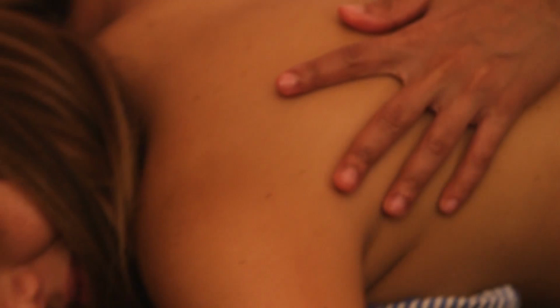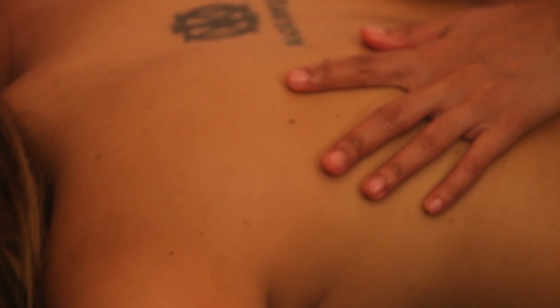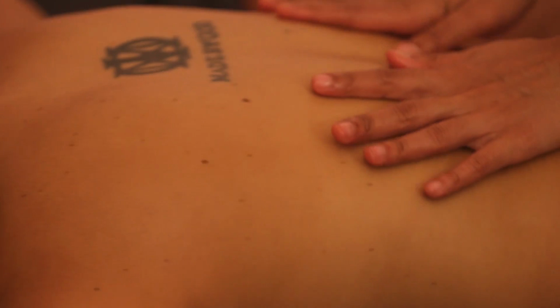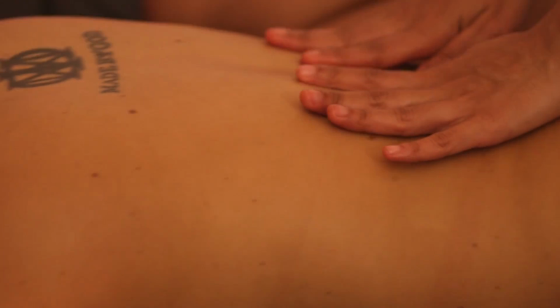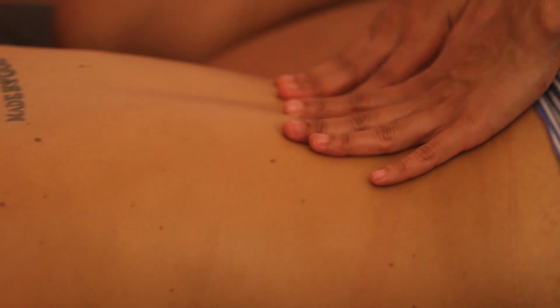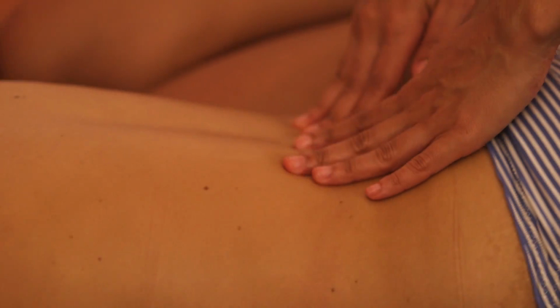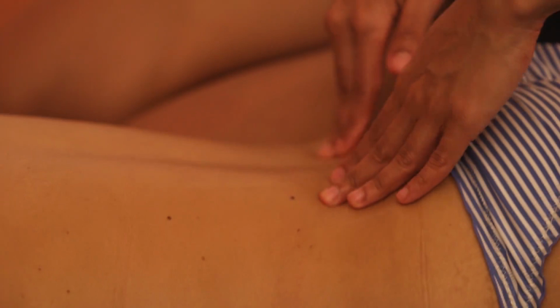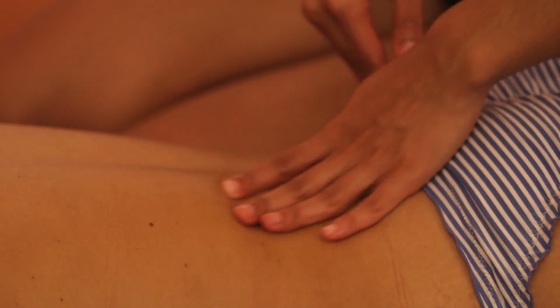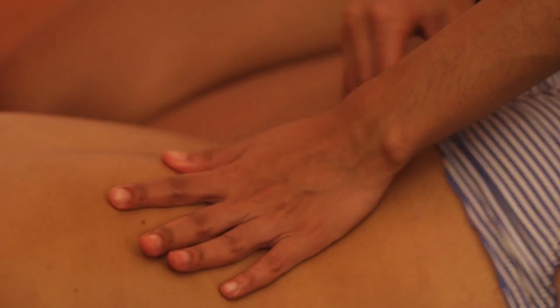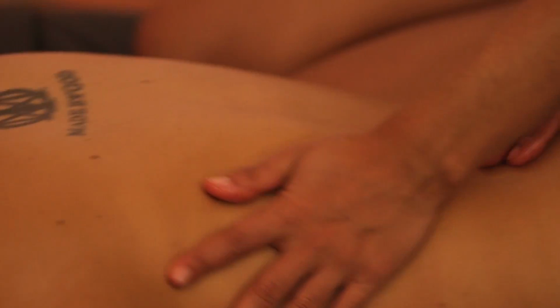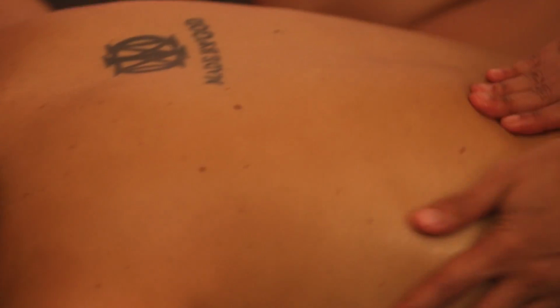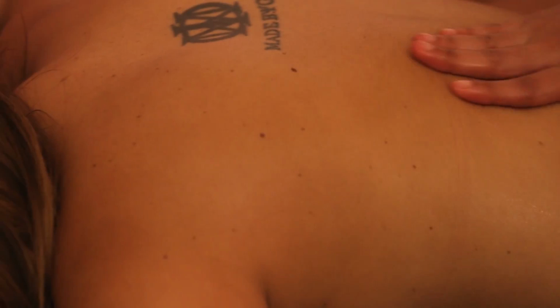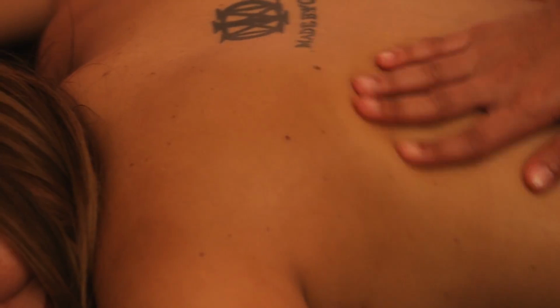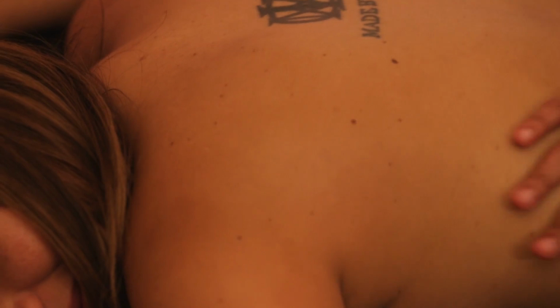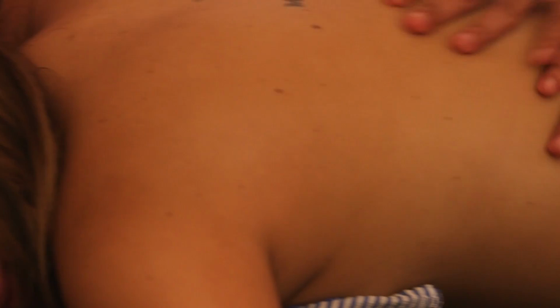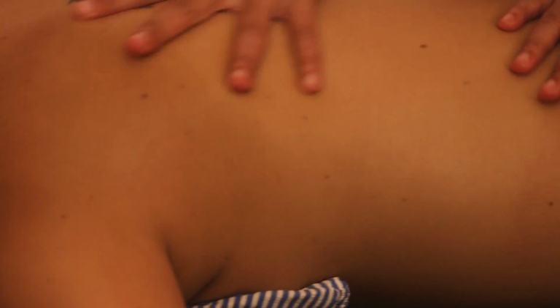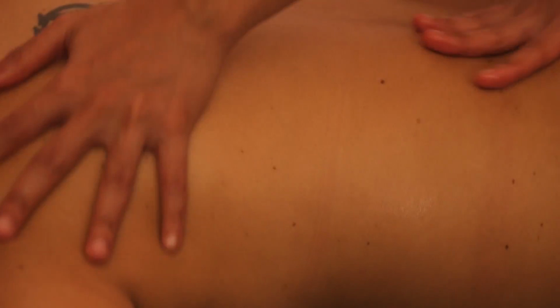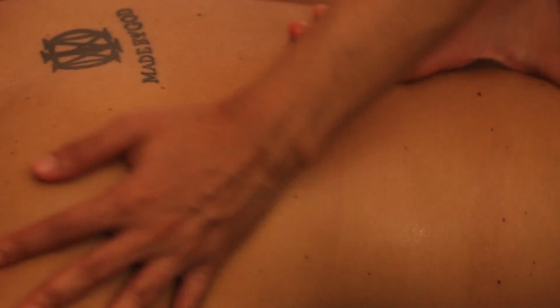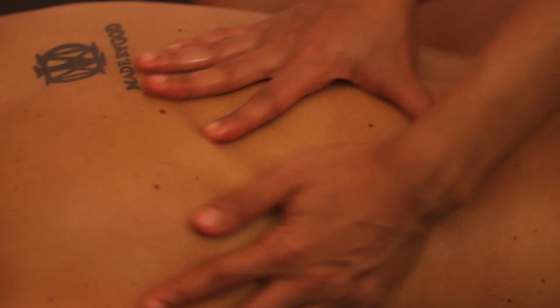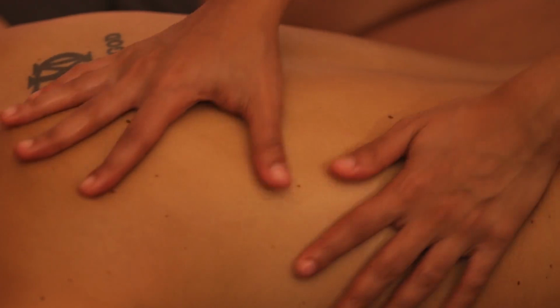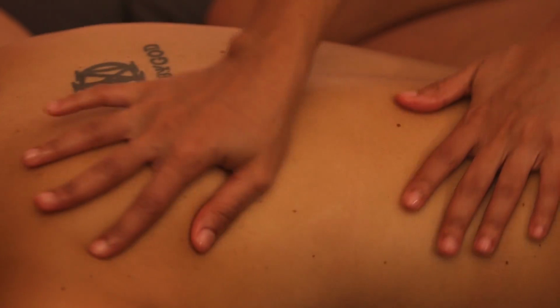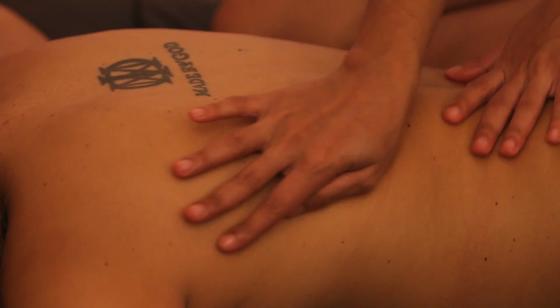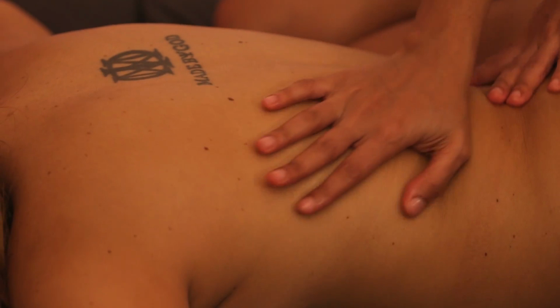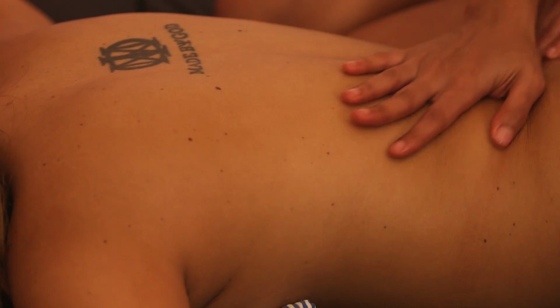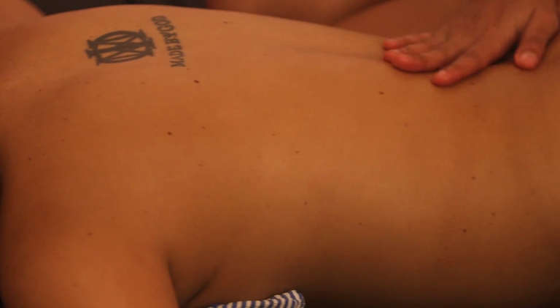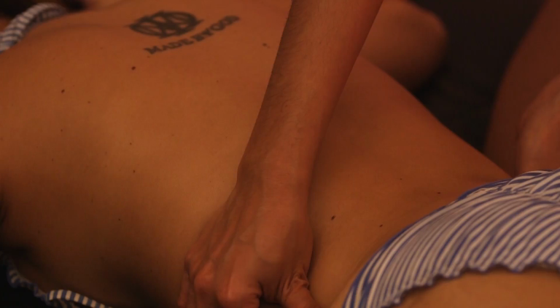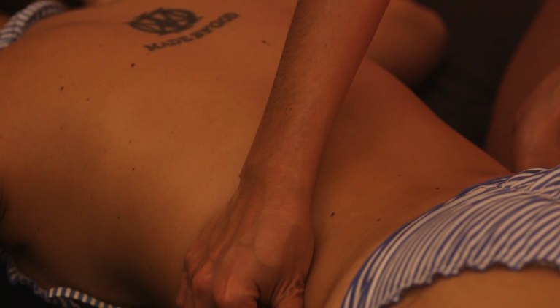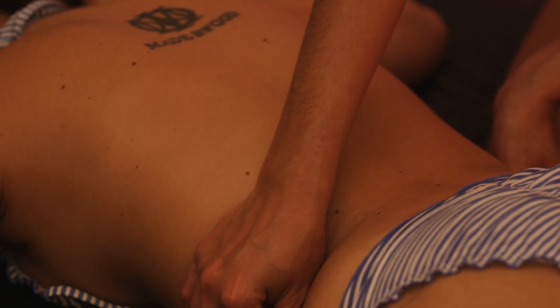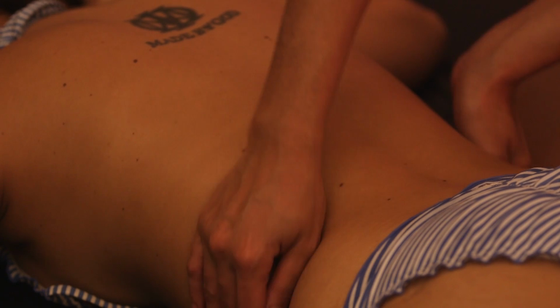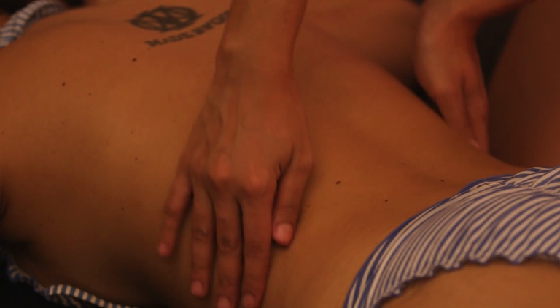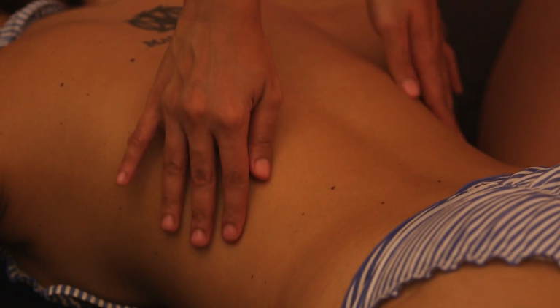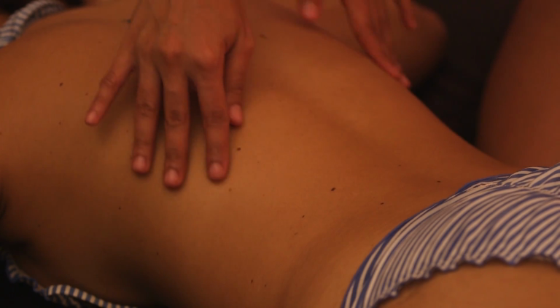To end the massage, whatever kind of massage you performed — Body-Body, Naturist, or Californian — you can finish by barely touching your partner's skin like this.